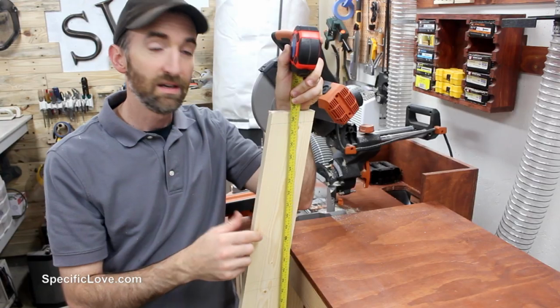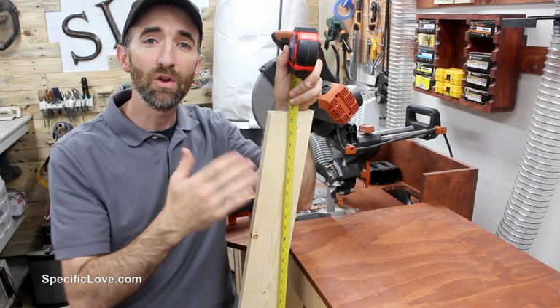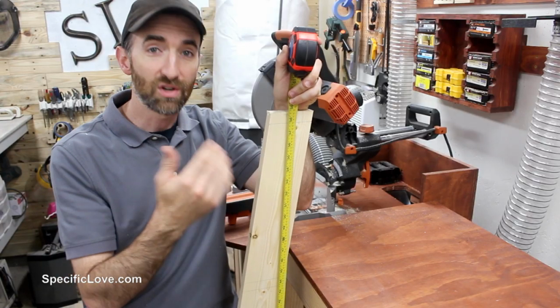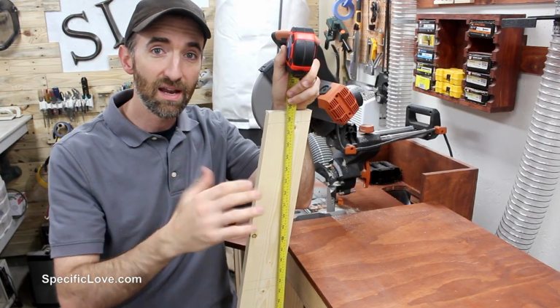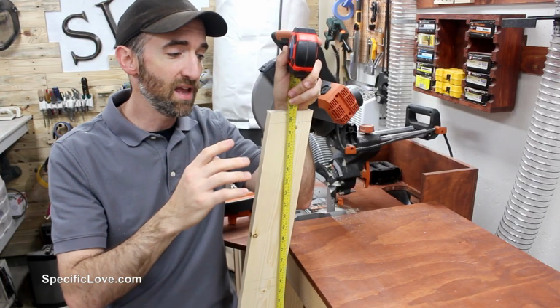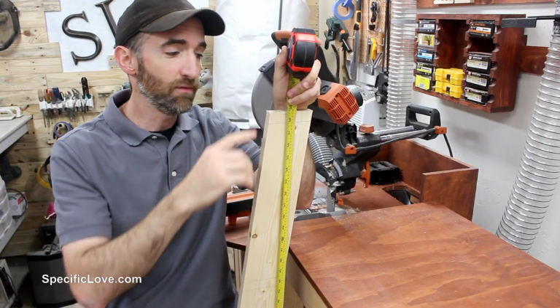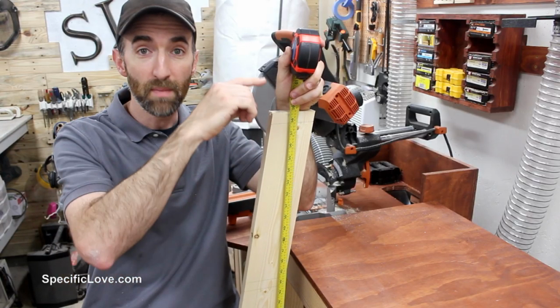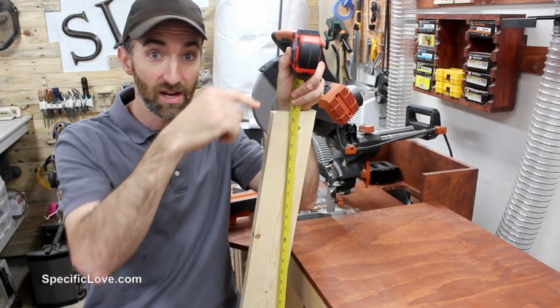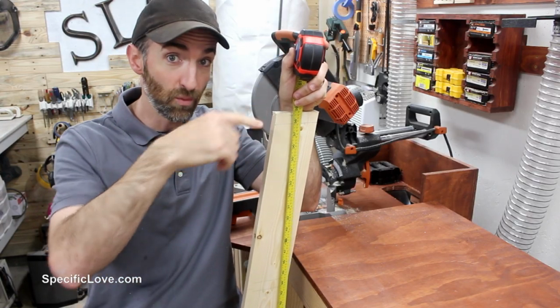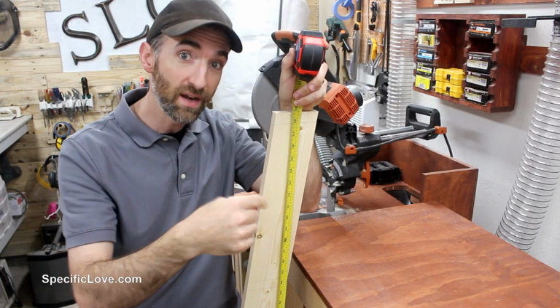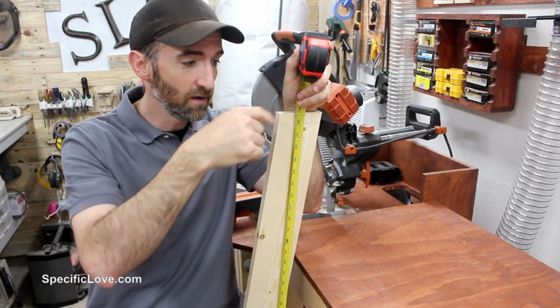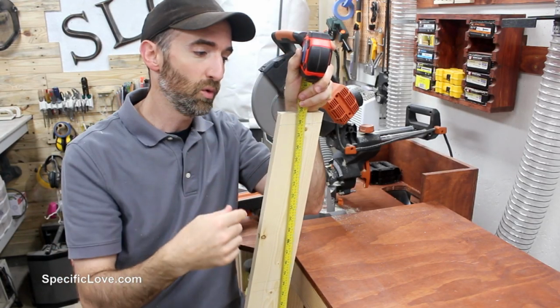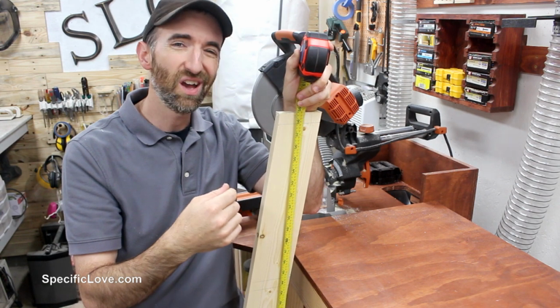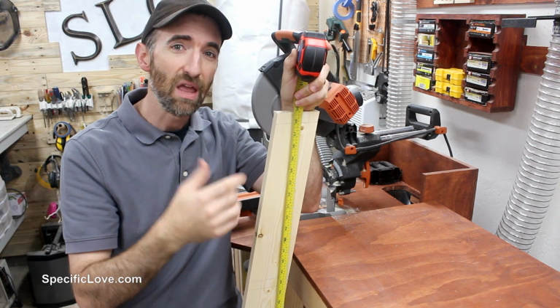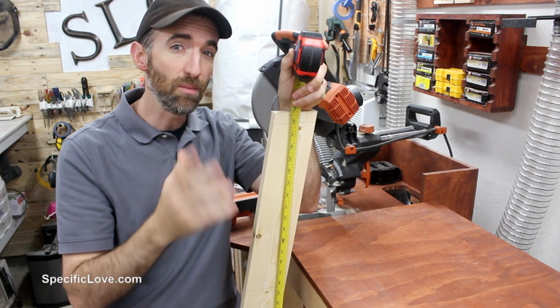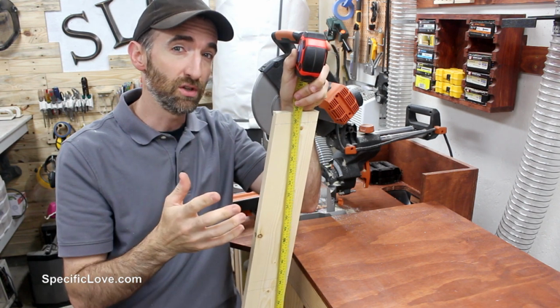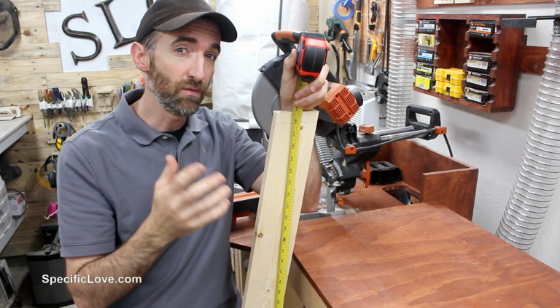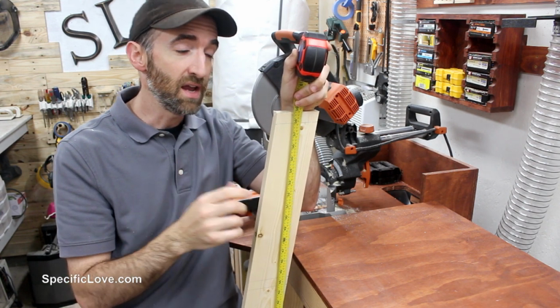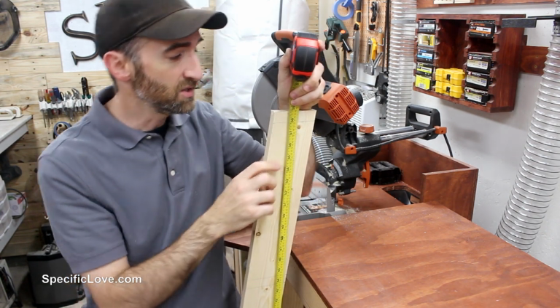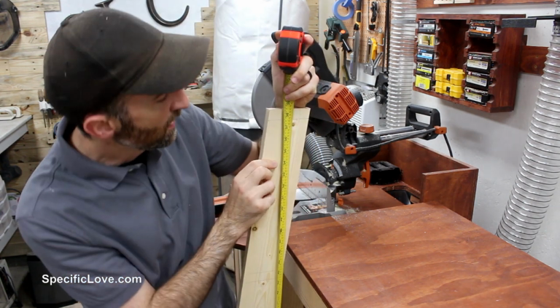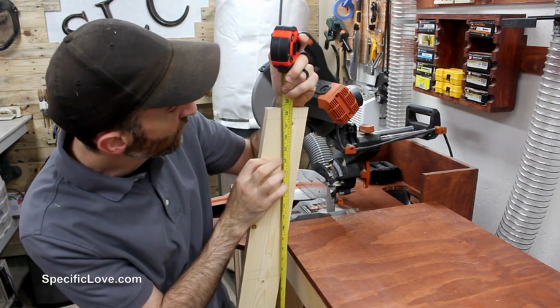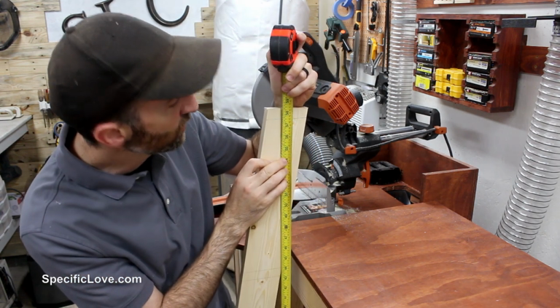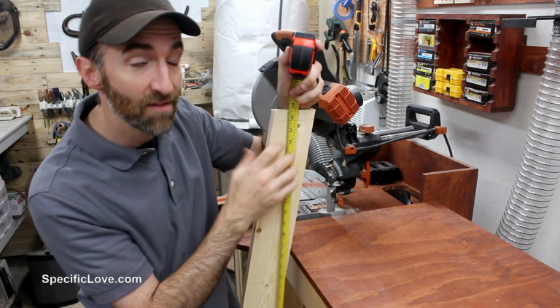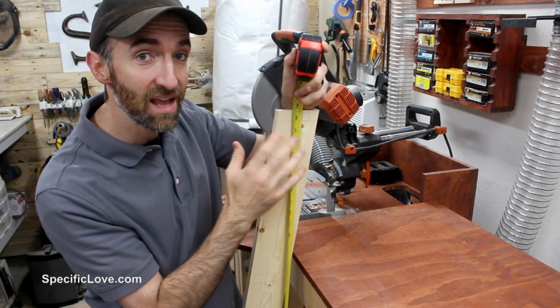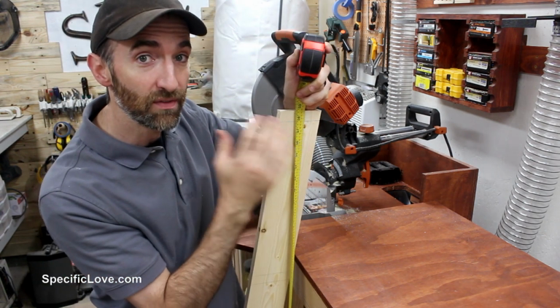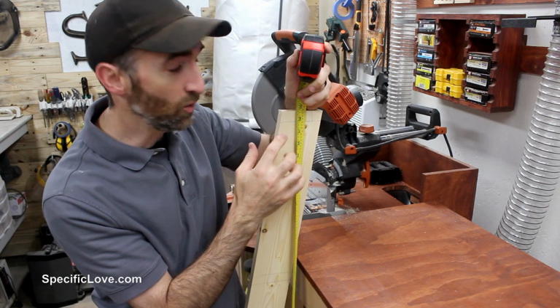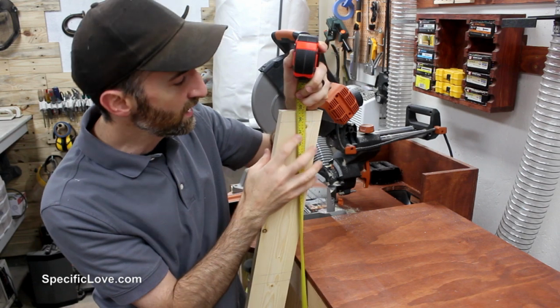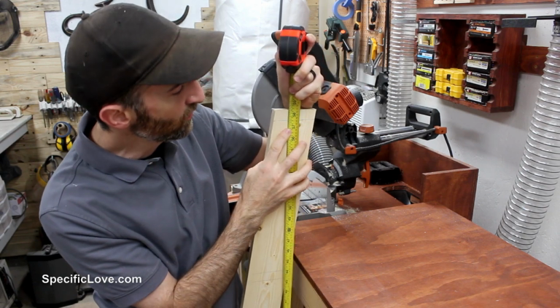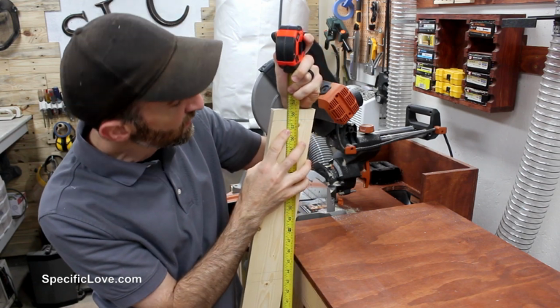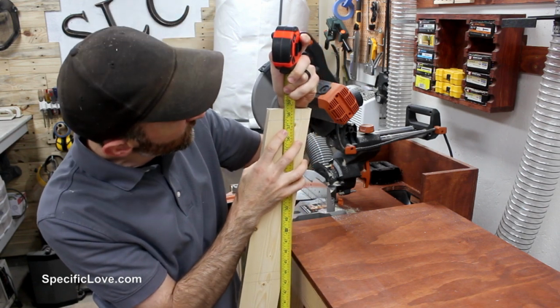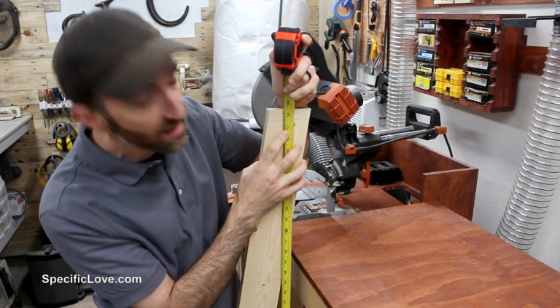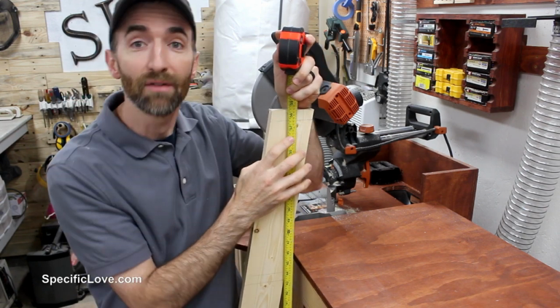Even though these are cut at an angle, if you measure from one end of the board to the other it would measure a little over 59 inches. But when you have it angled at the position where you want it, it's going to be roughly 58 and a half inches.